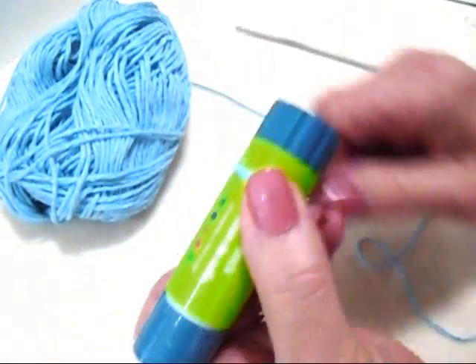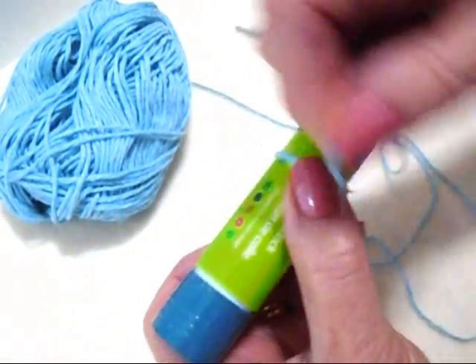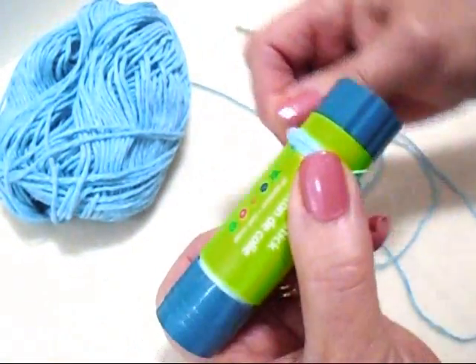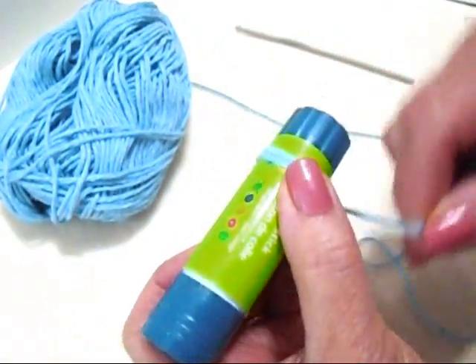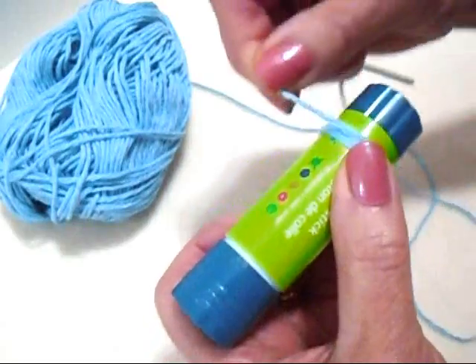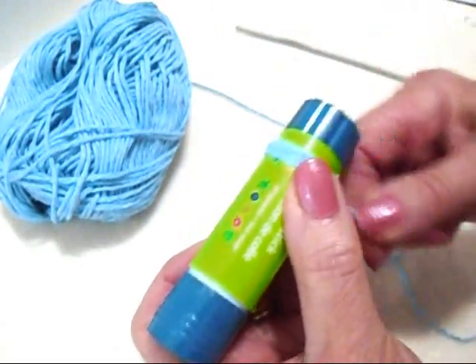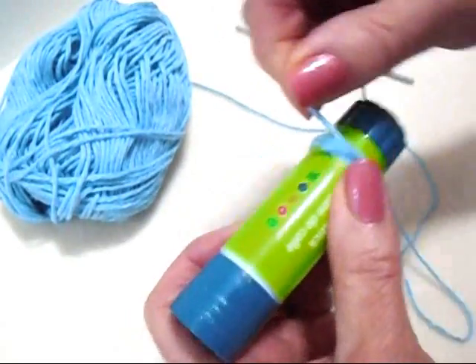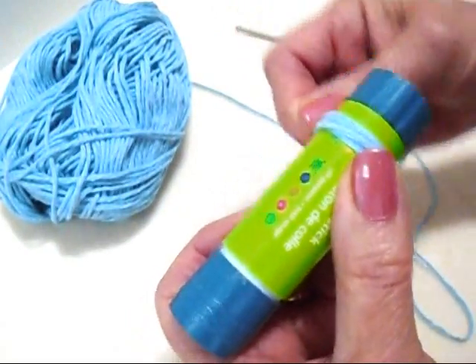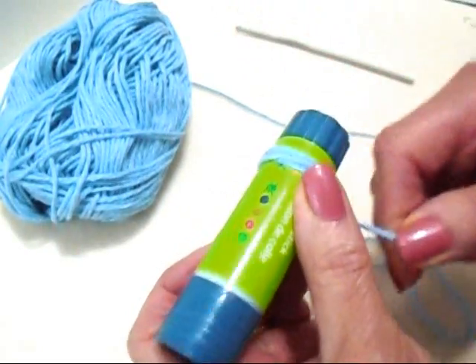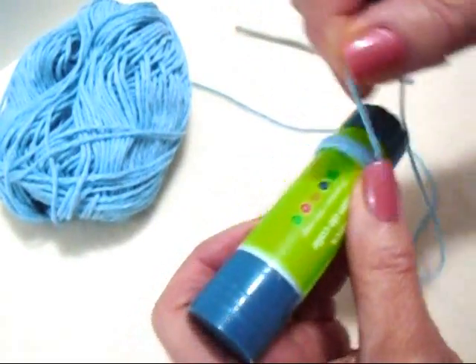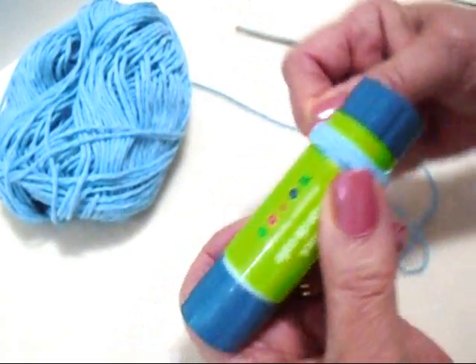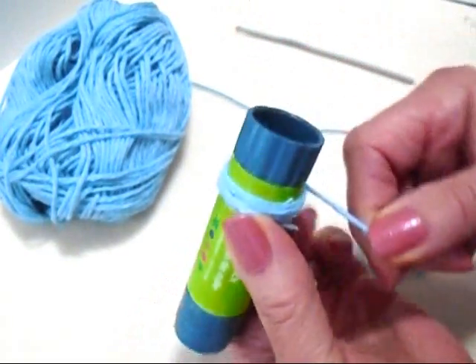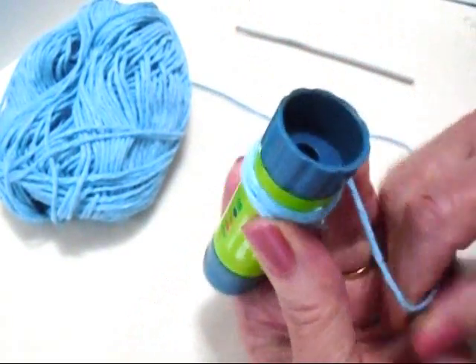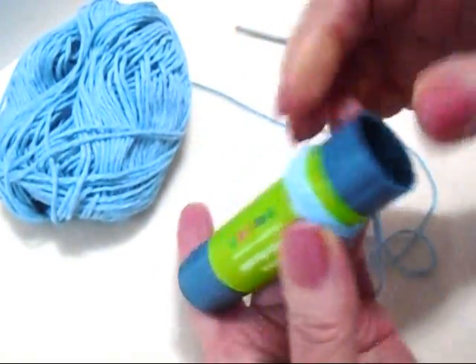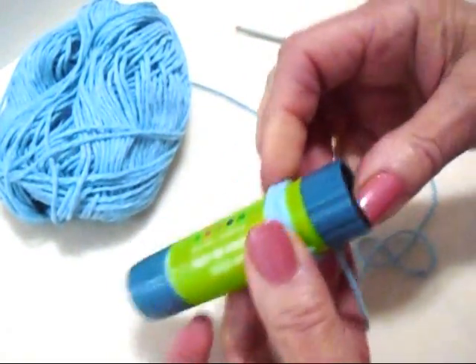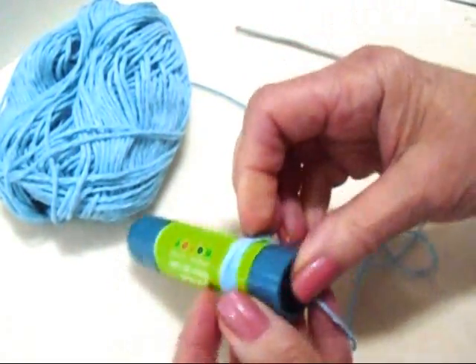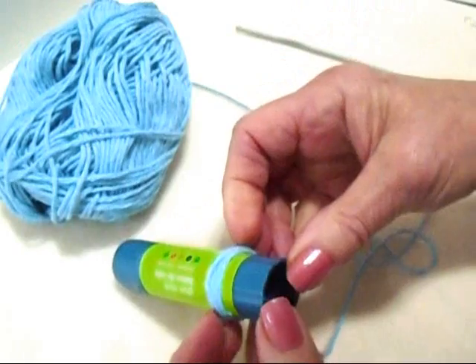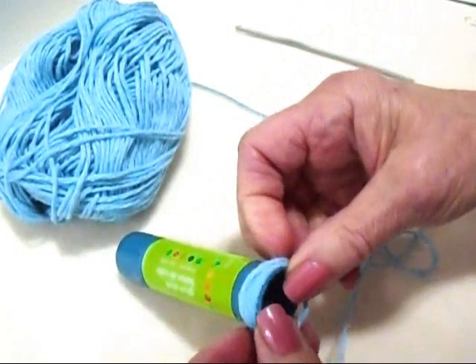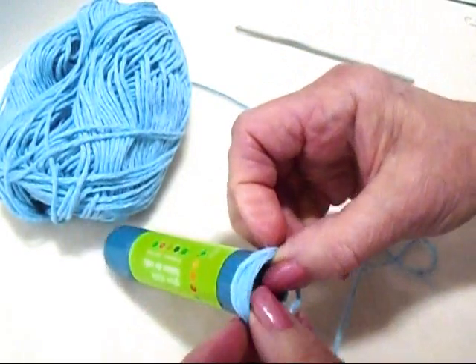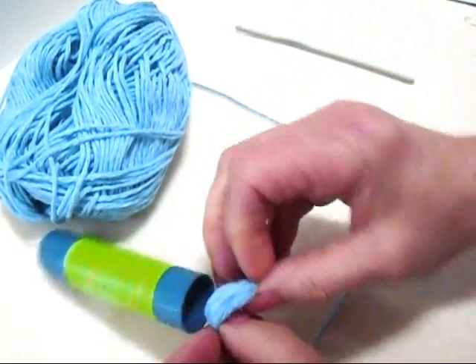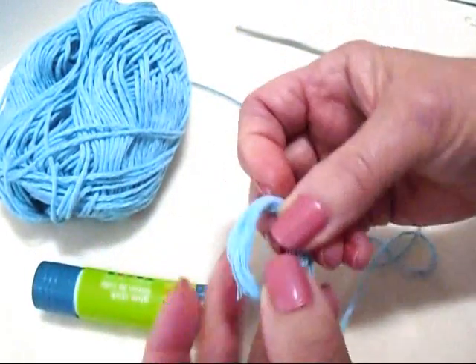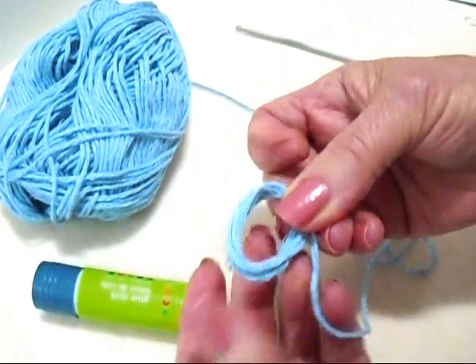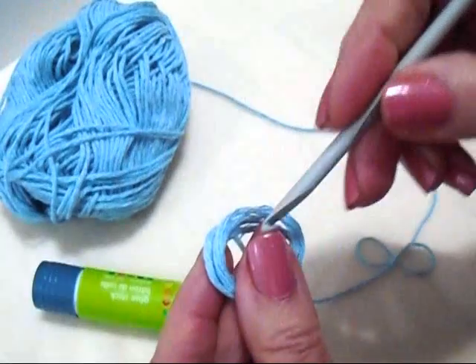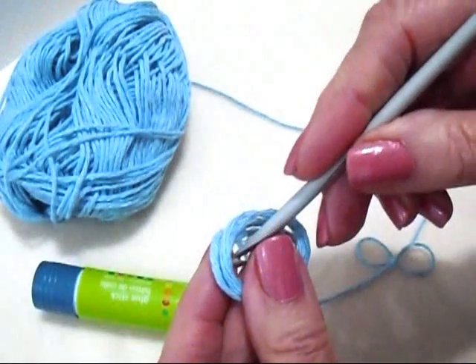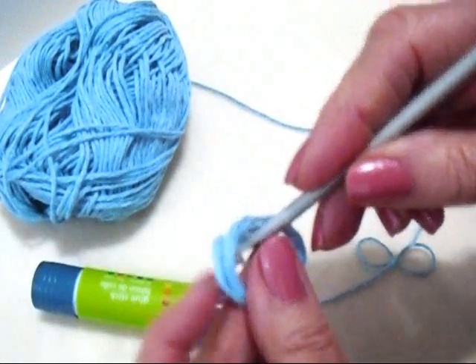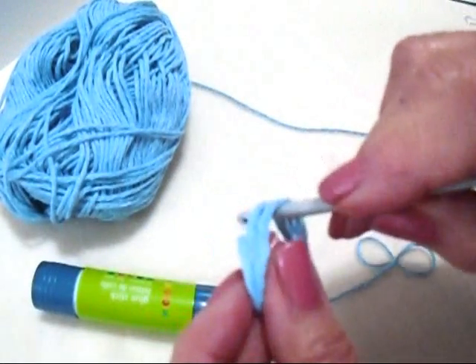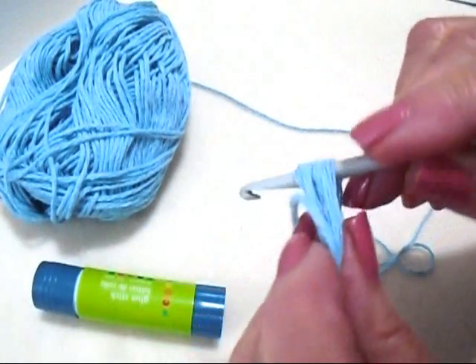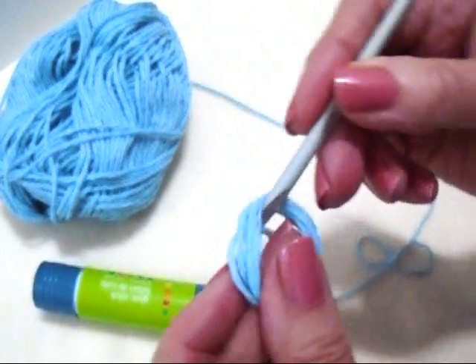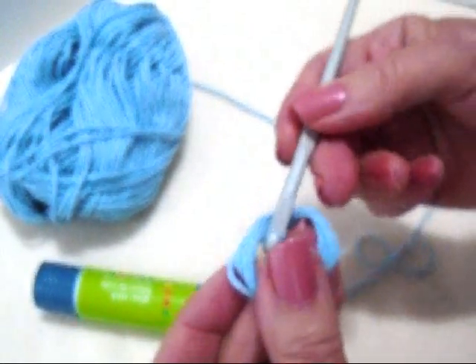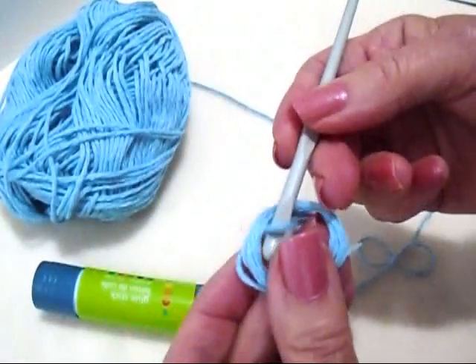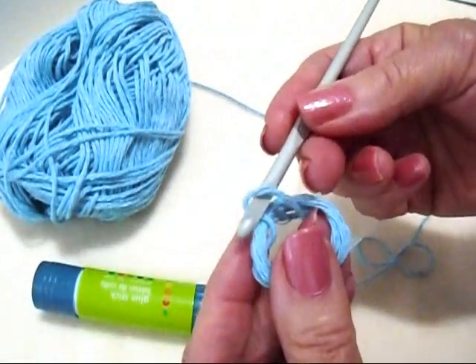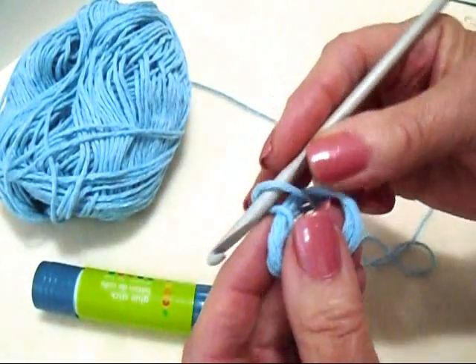I'm going to wrap this around — probably four or five times, it doesn't matter how many. Now I'm just going to slide that off, pass my hook through, pick up the yarn end and bring it through.